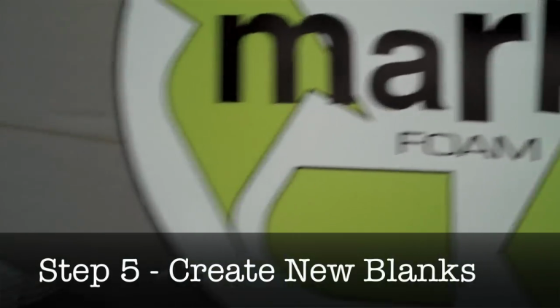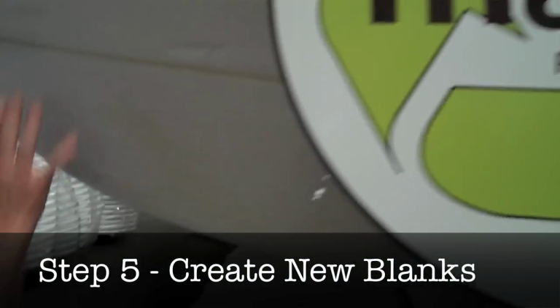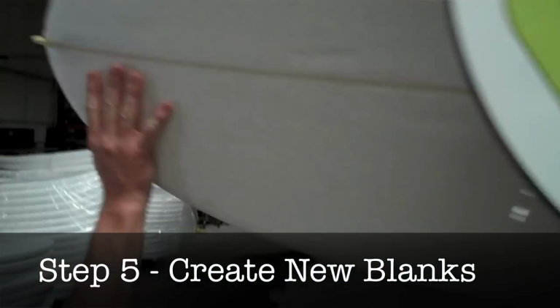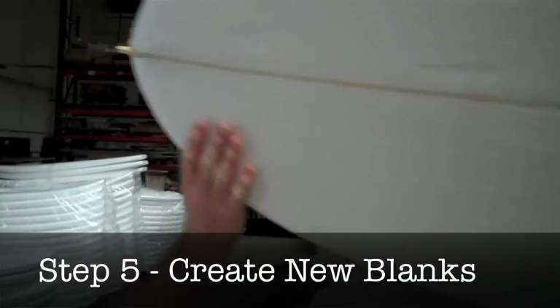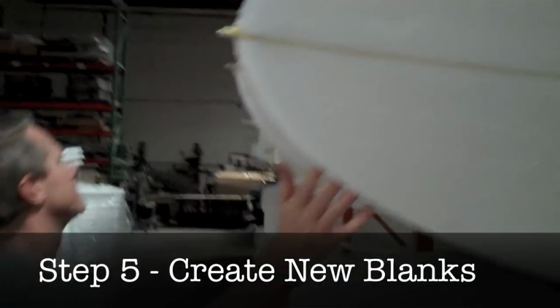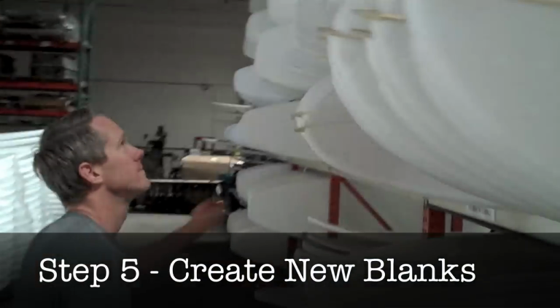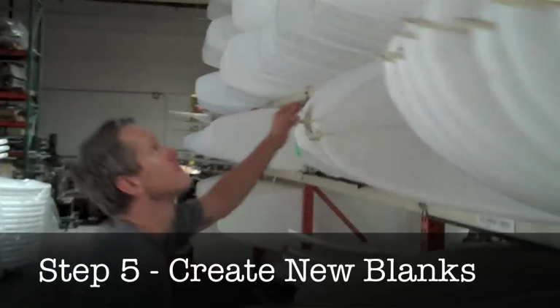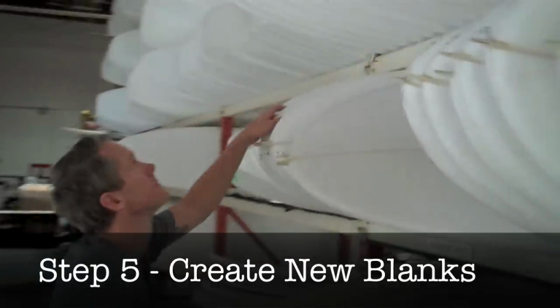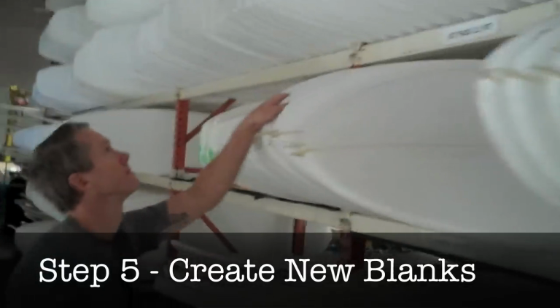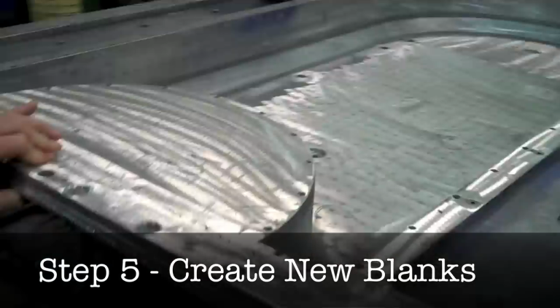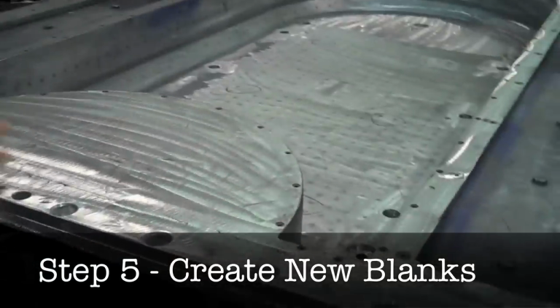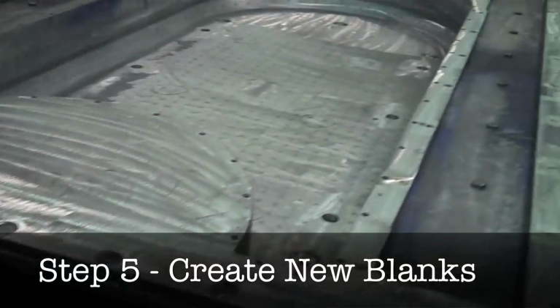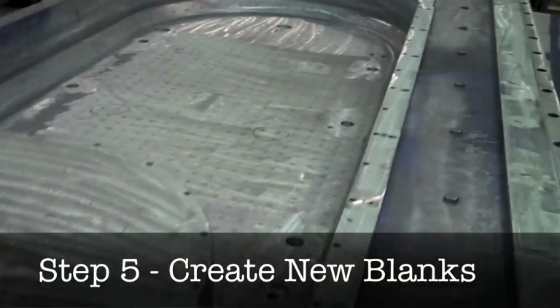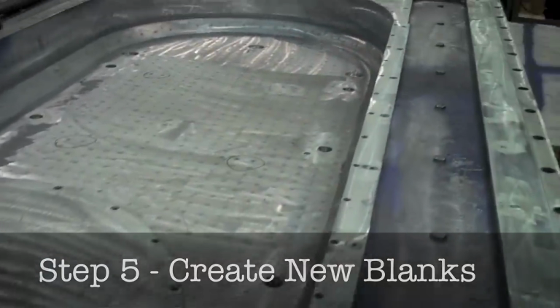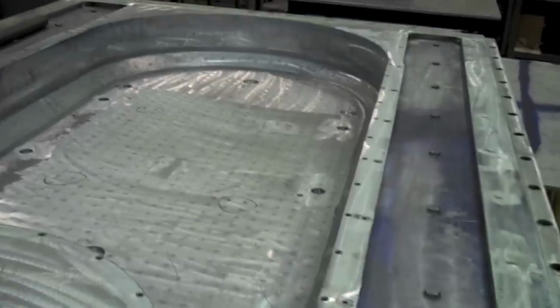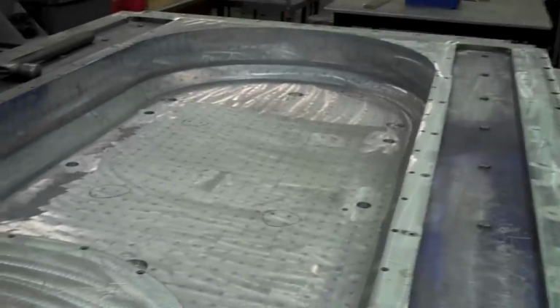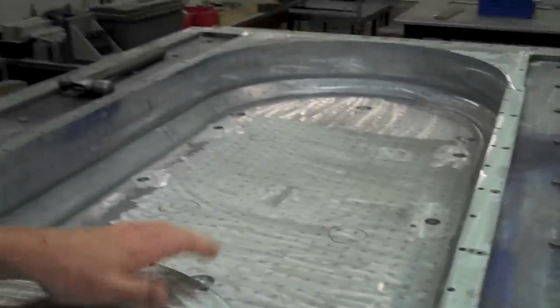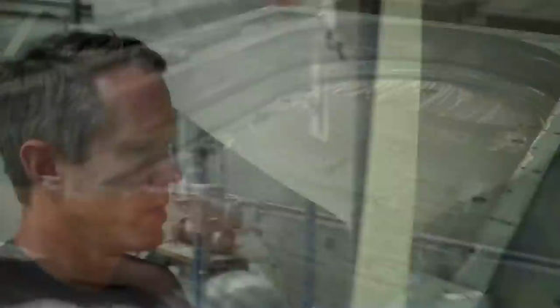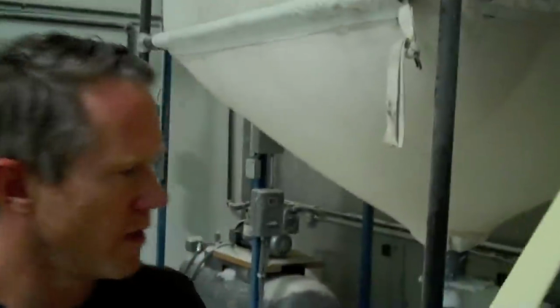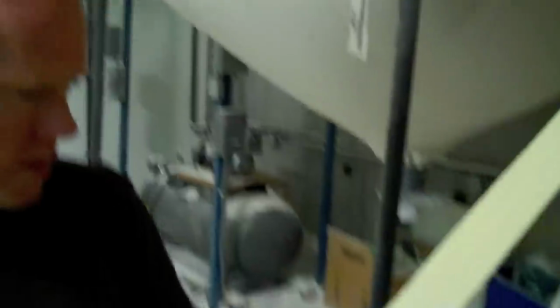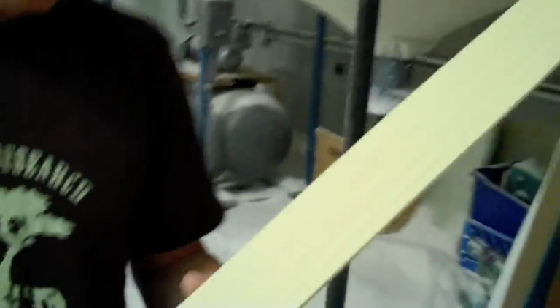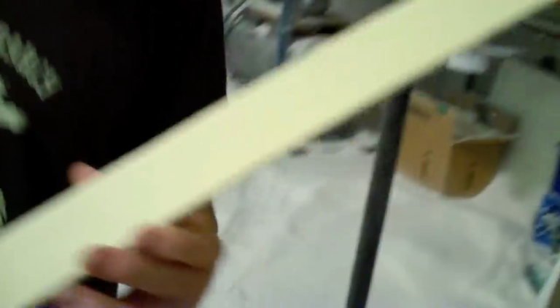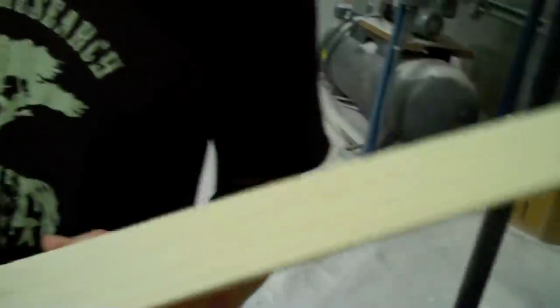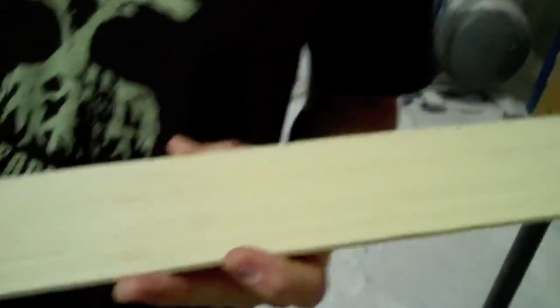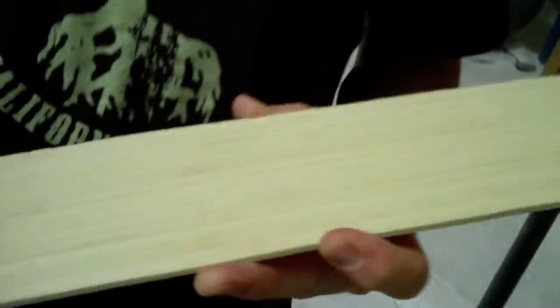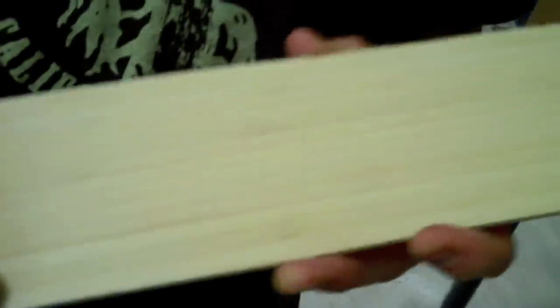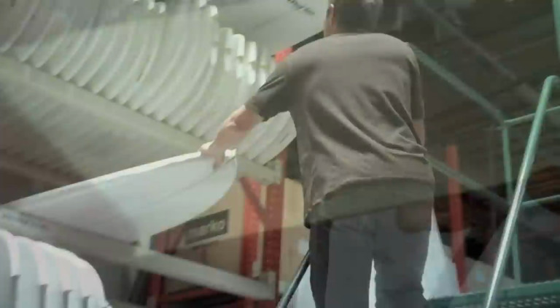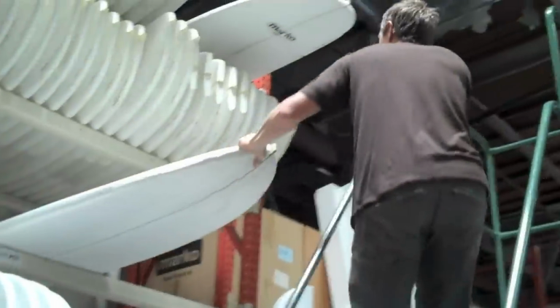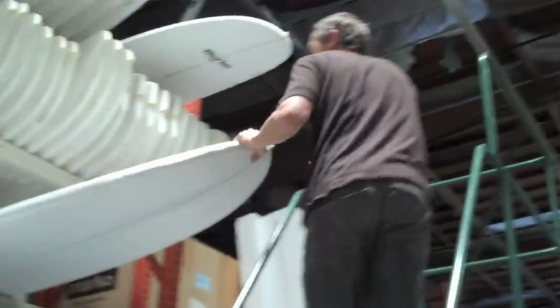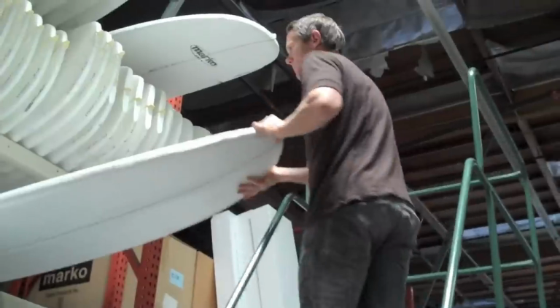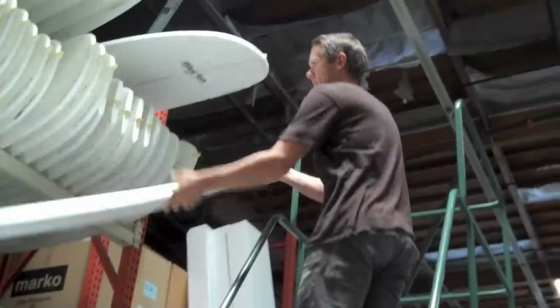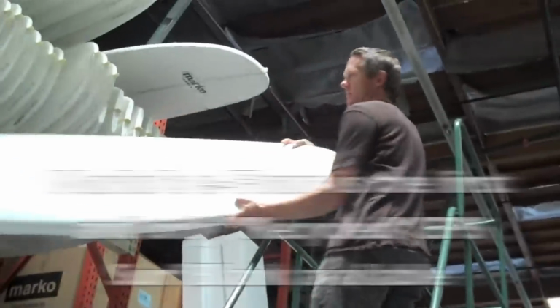Step 5: Marco Foam then uses this recycled material in their compression molds to produce recycled EPS foam surf blanks. Along with using bamboo and reclaimed wood stringers, Marco Foam creates their pioneering e-foam blank for the surfboard market.